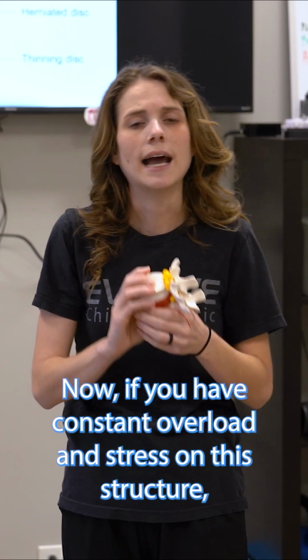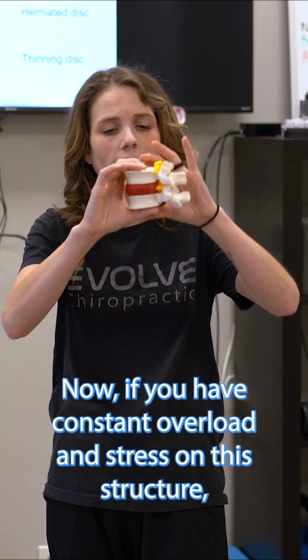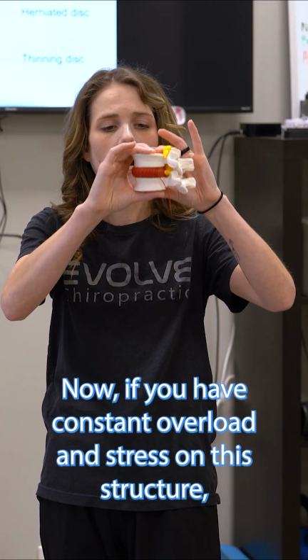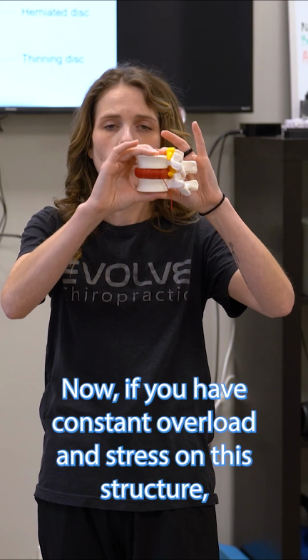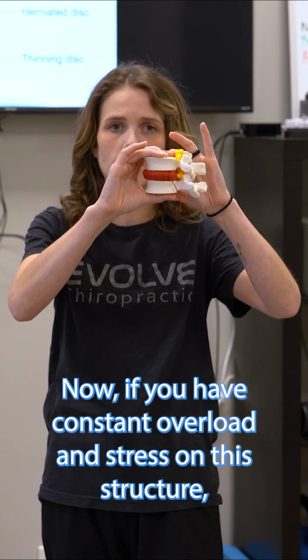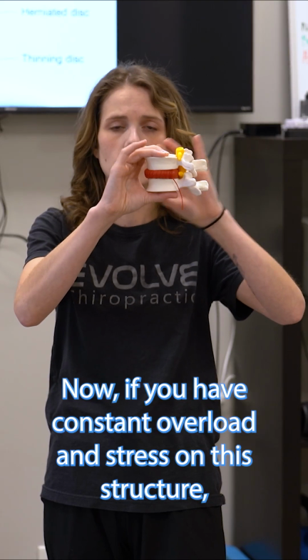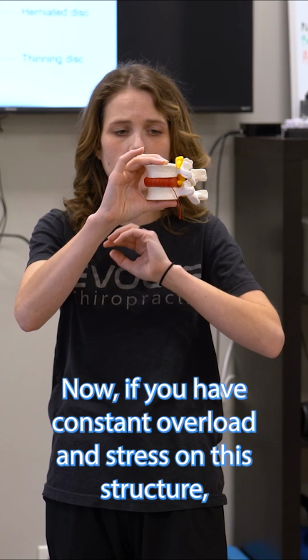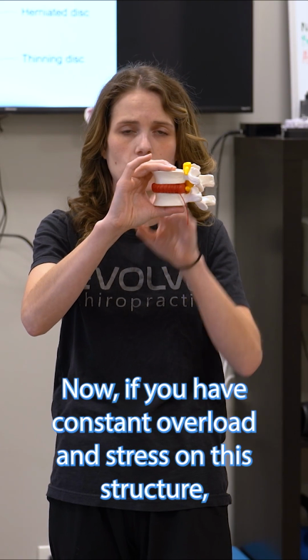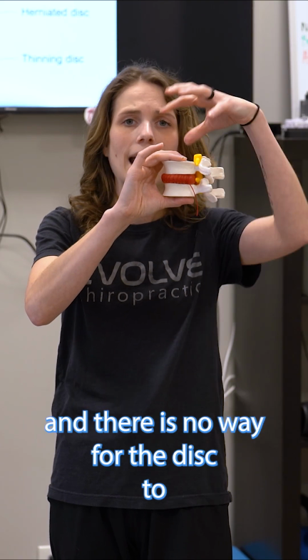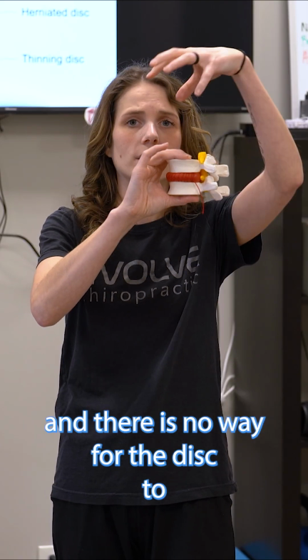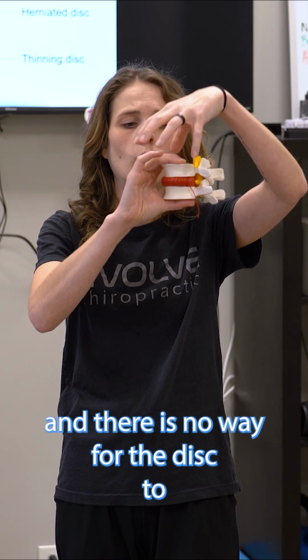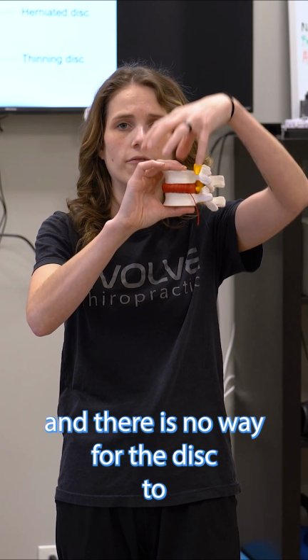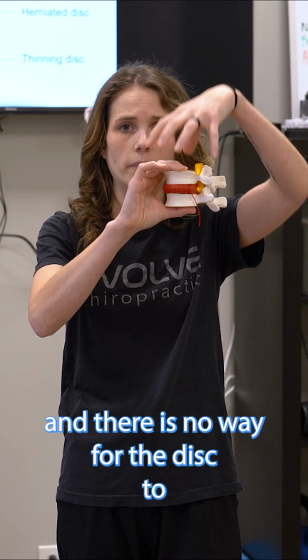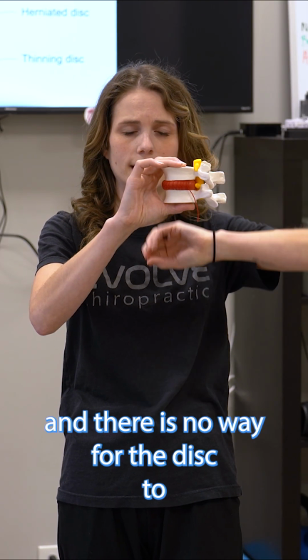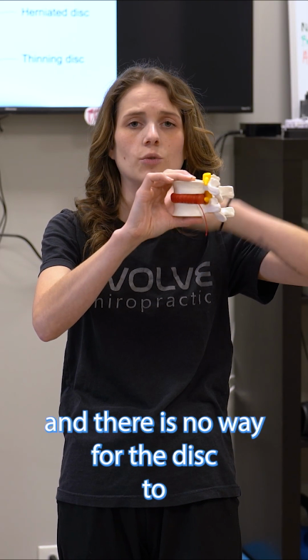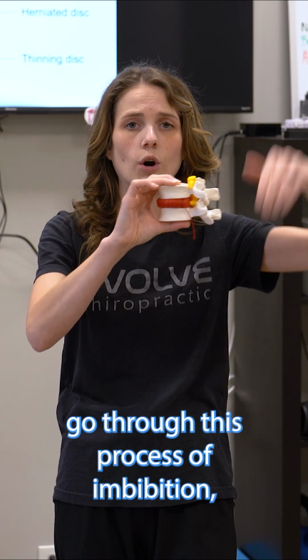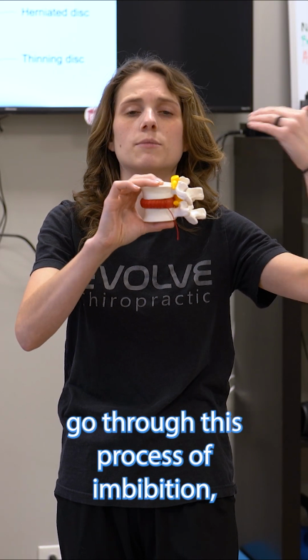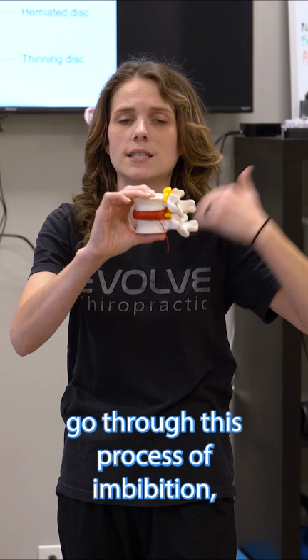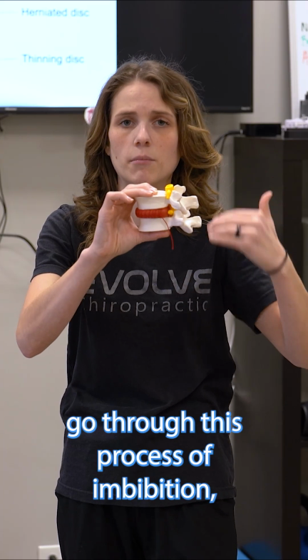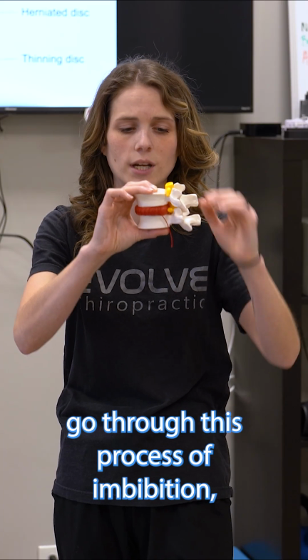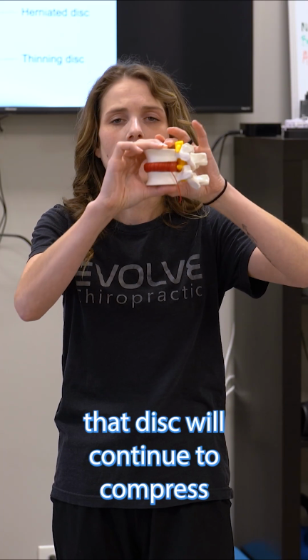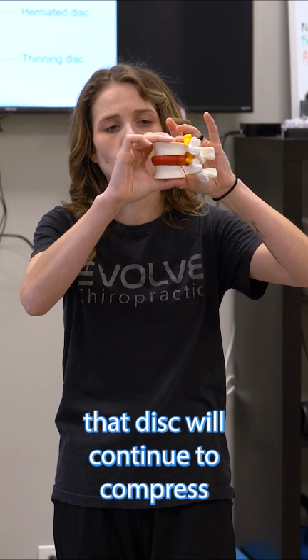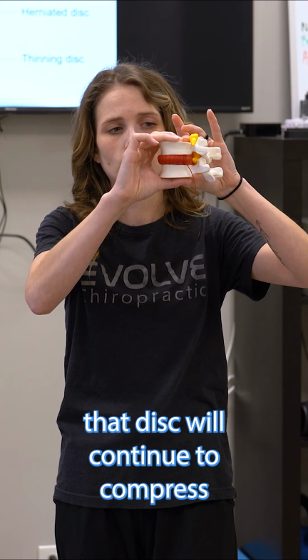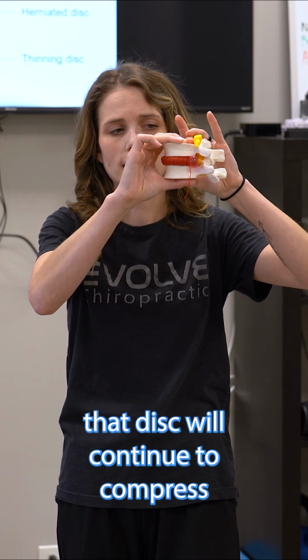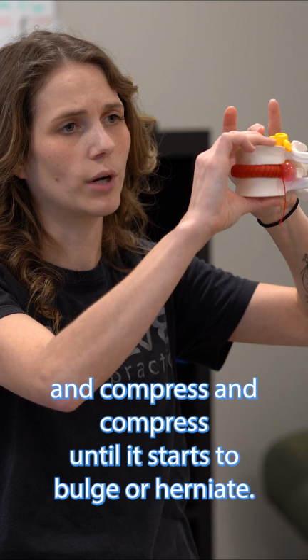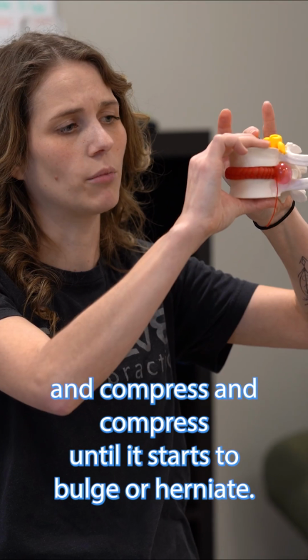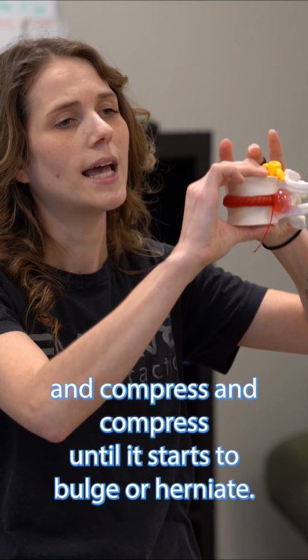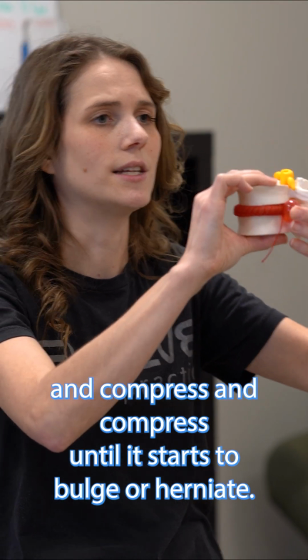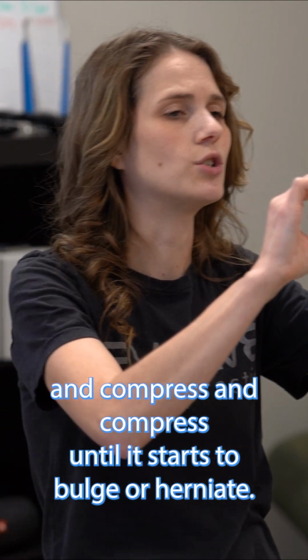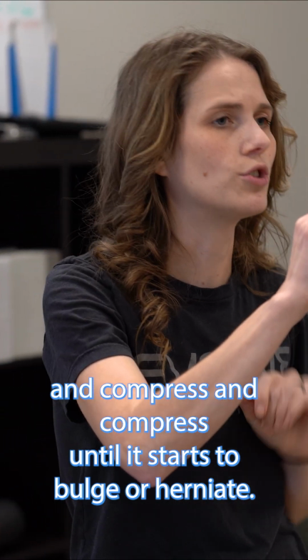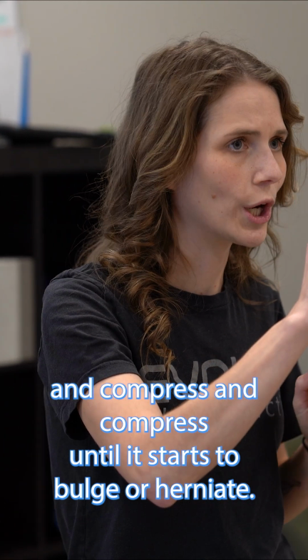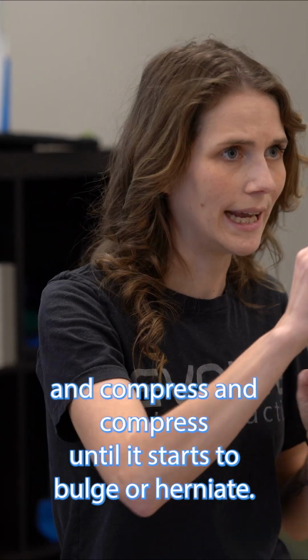If you have constant overload and stress on this structure and there is no way for the disc to go through this process of imbibition, that disc will continue to compress and compress and compress until it starts to bulge or herniate.